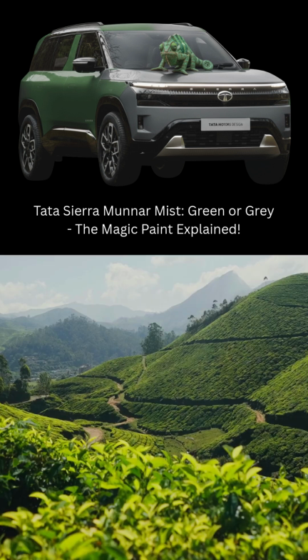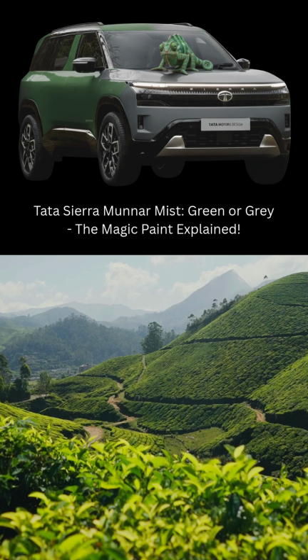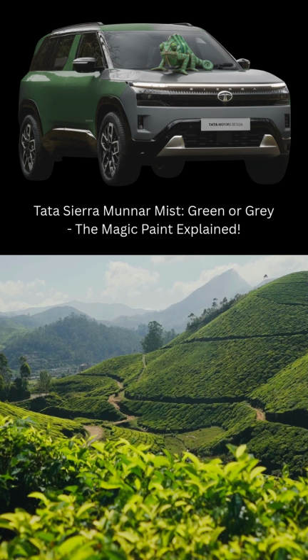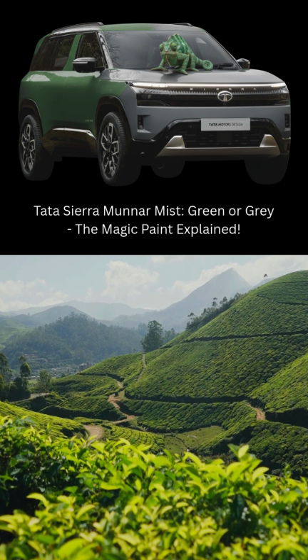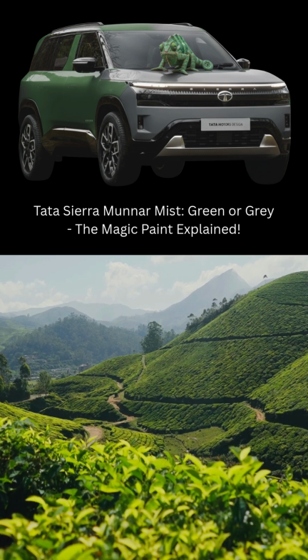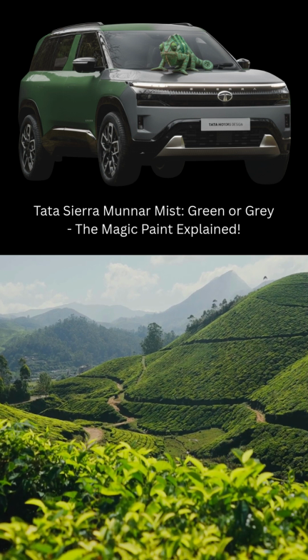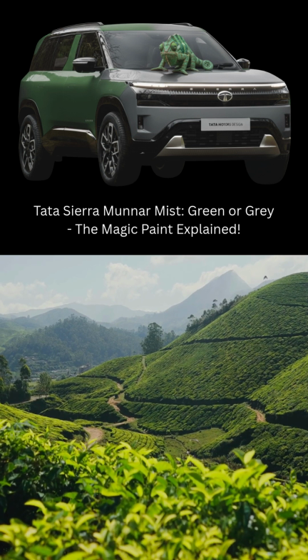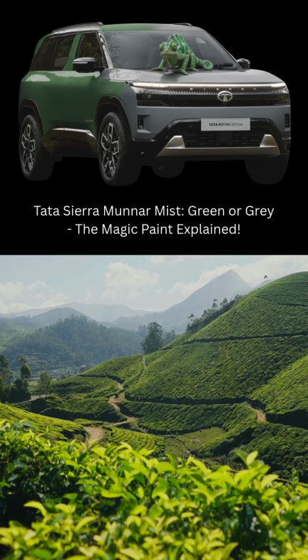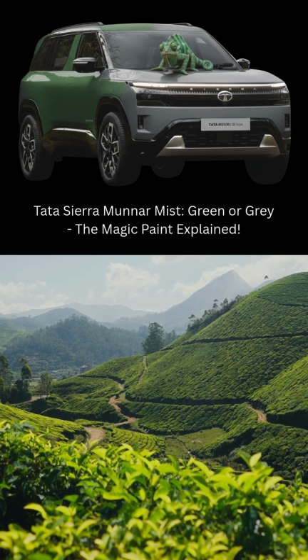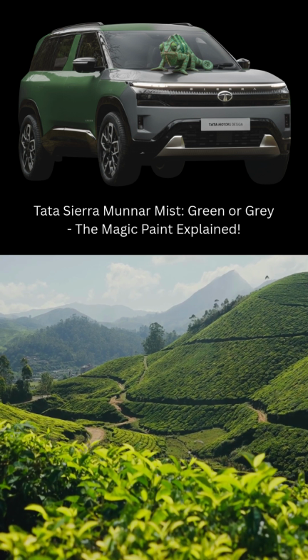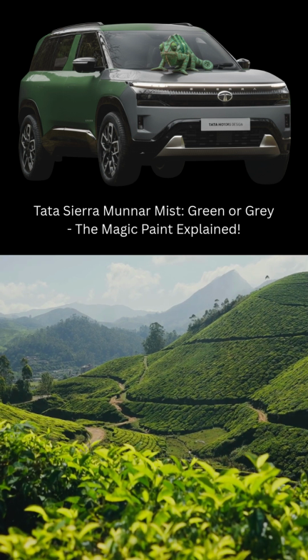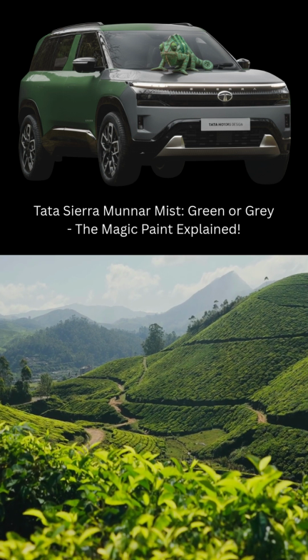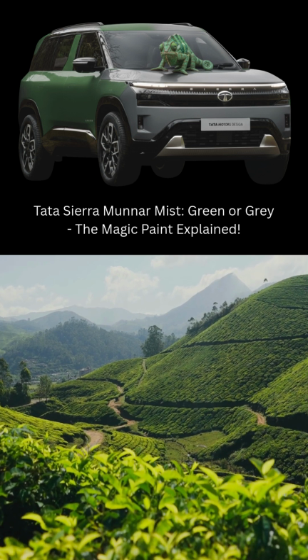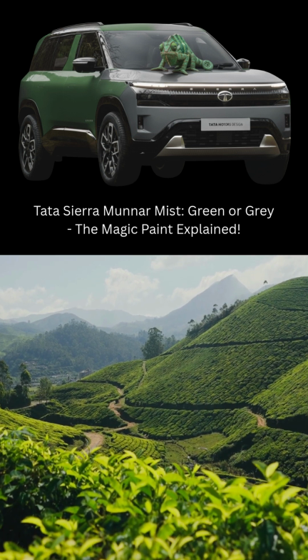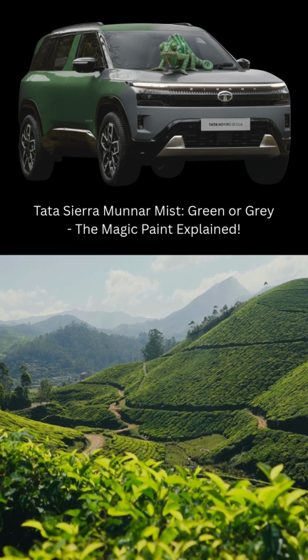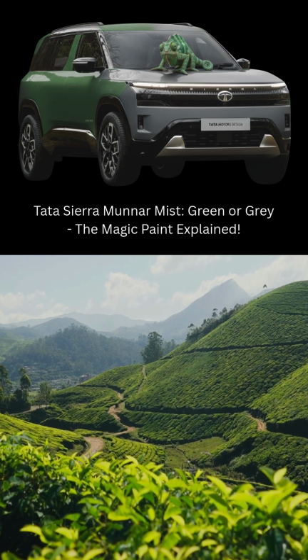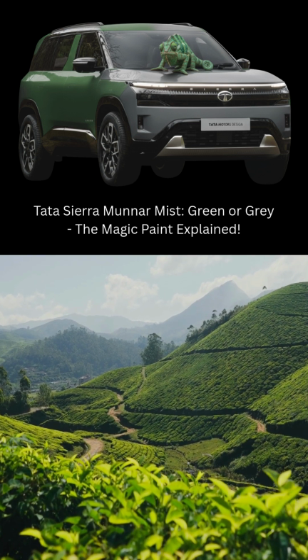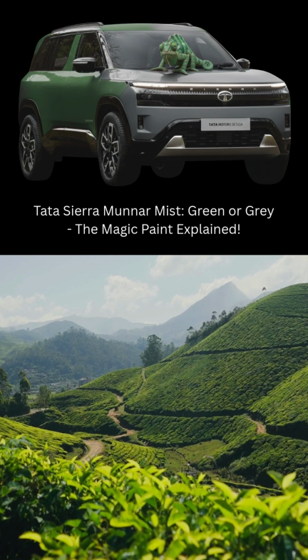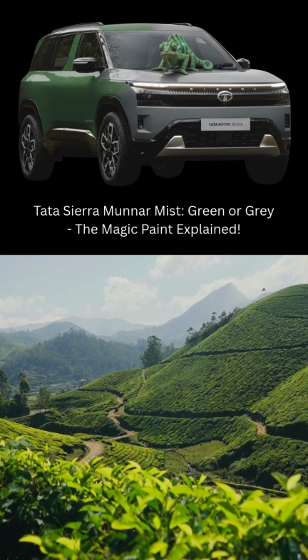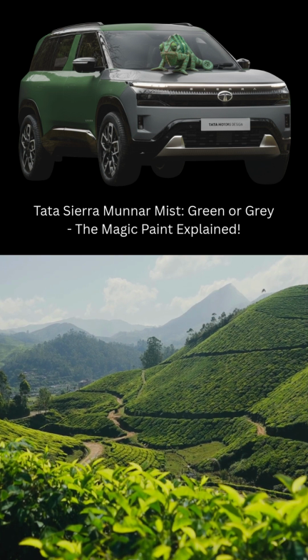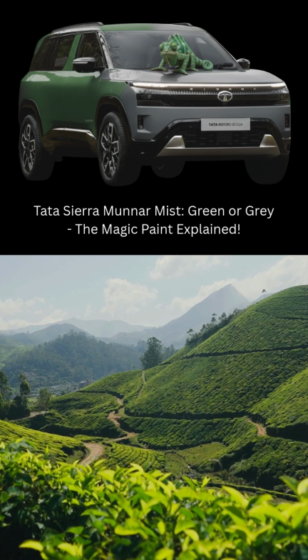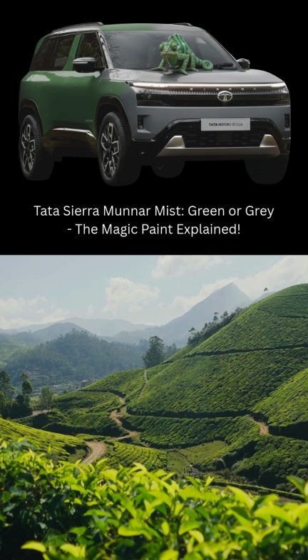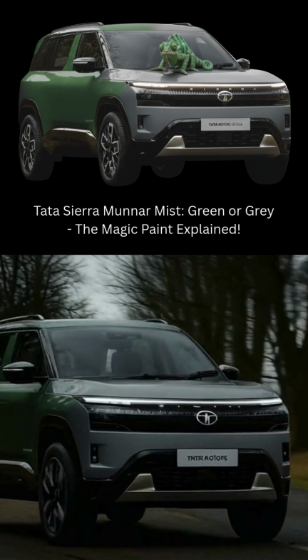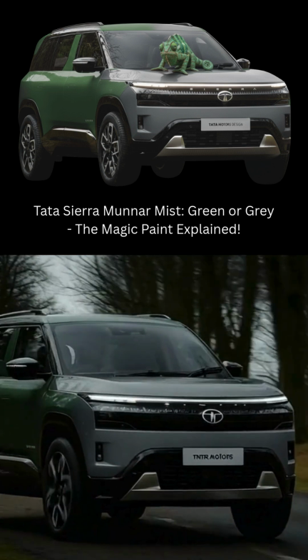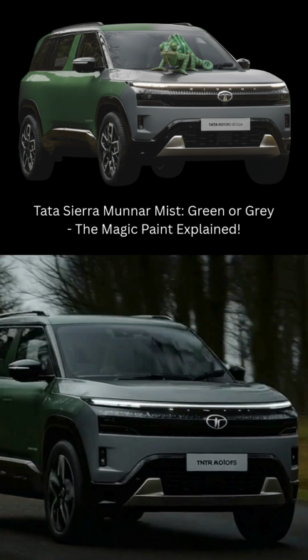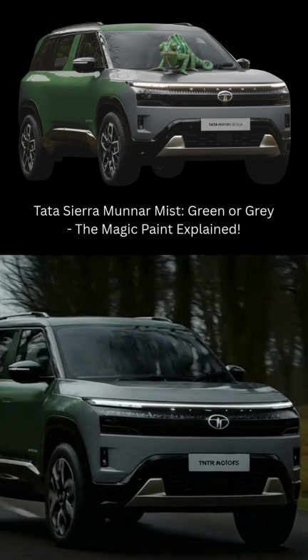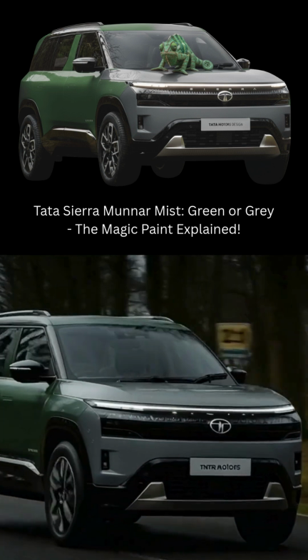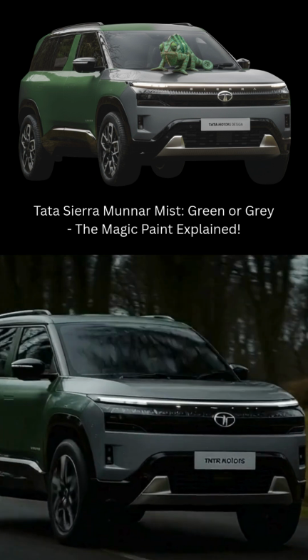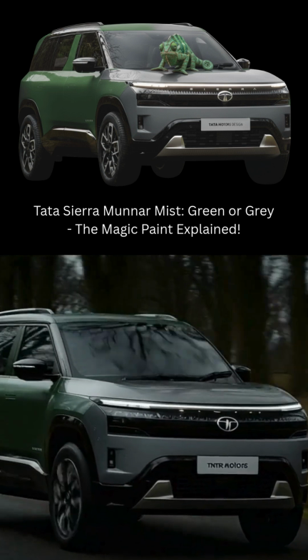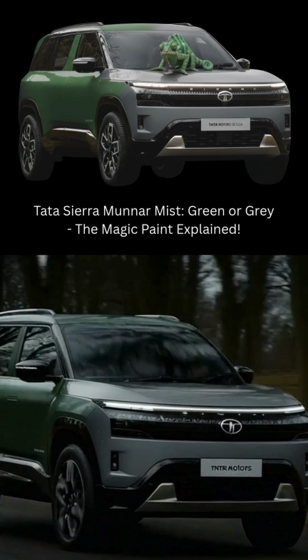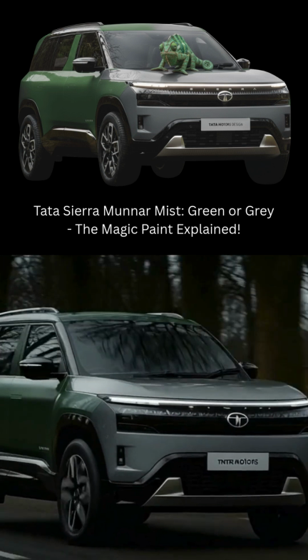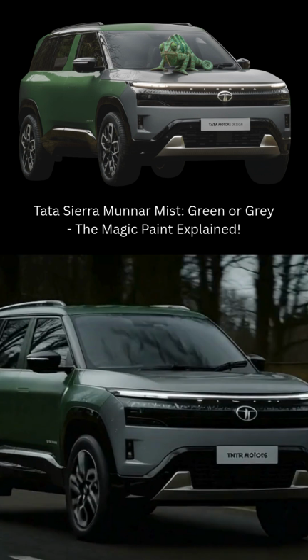The Munnar Mist shade is inspired by the misty hills of Munnar in Kerala, where the lush landscape appears green under sunlight and grayish in the fog. This paint isn't just a color — it's a design experience influenced by nature.